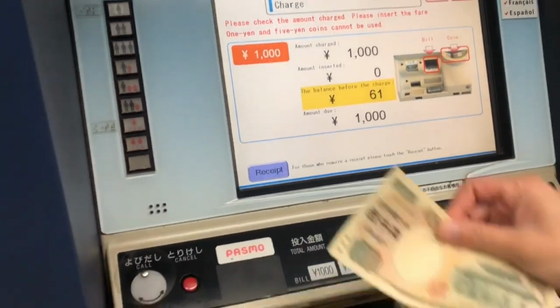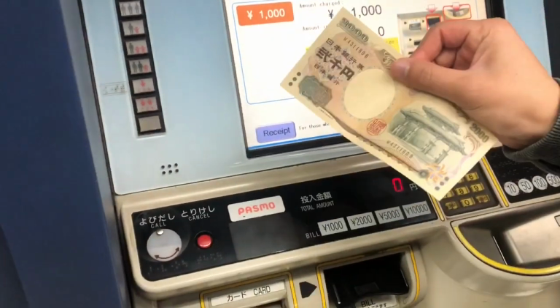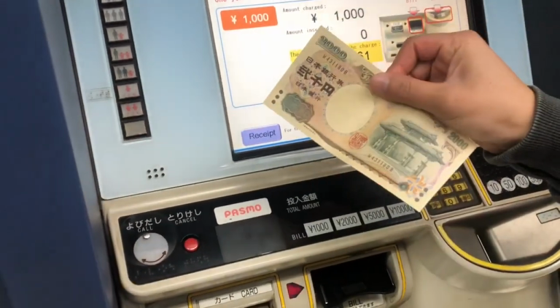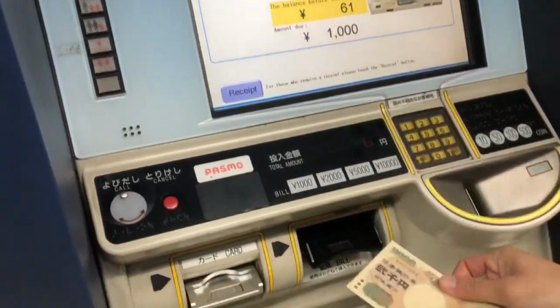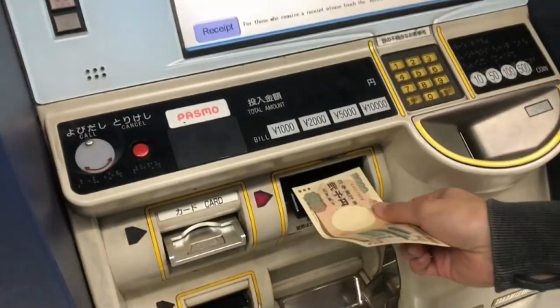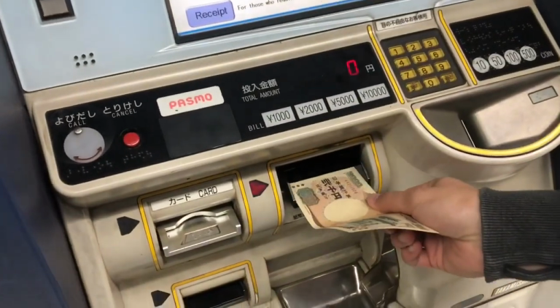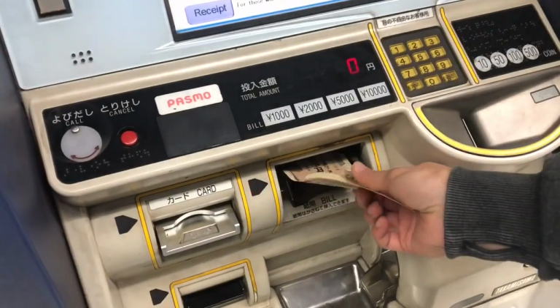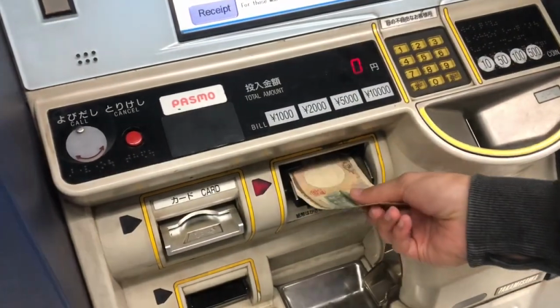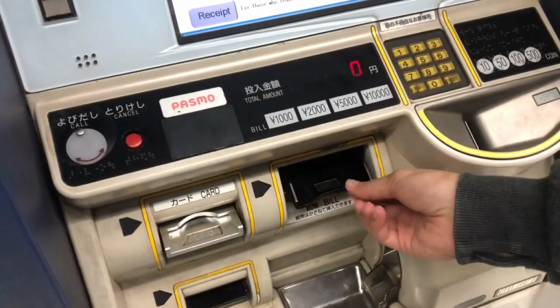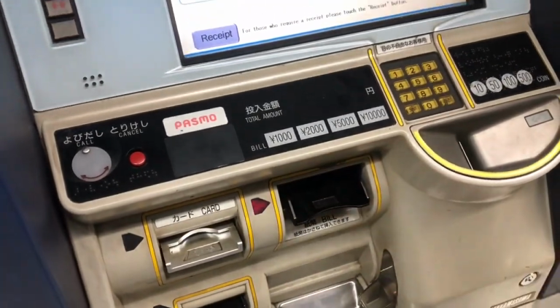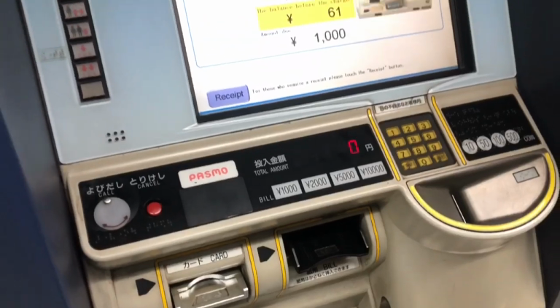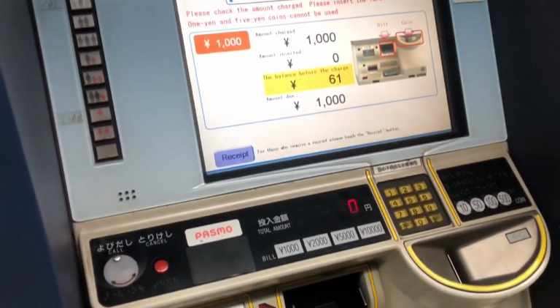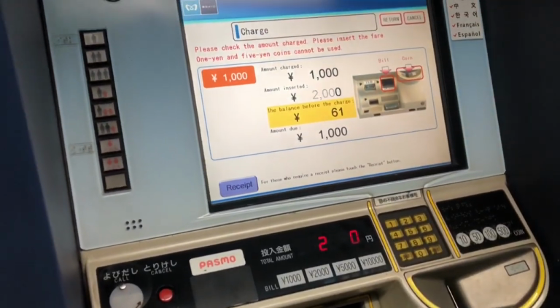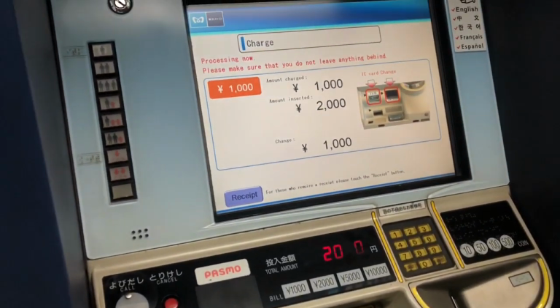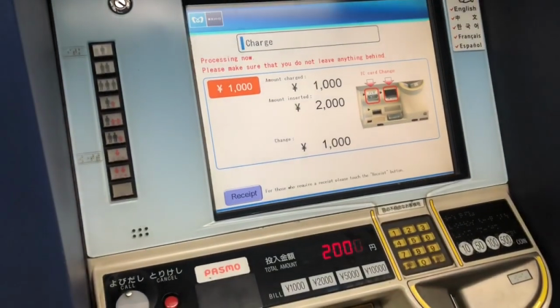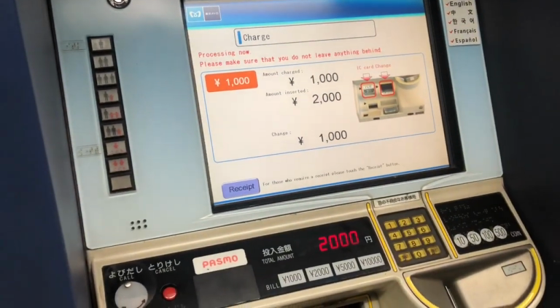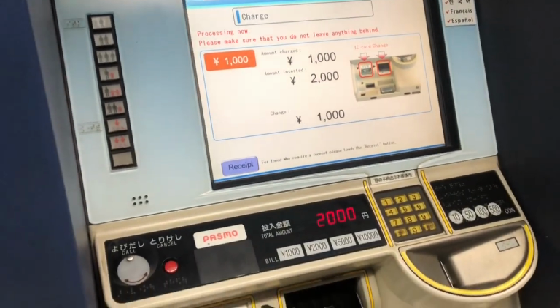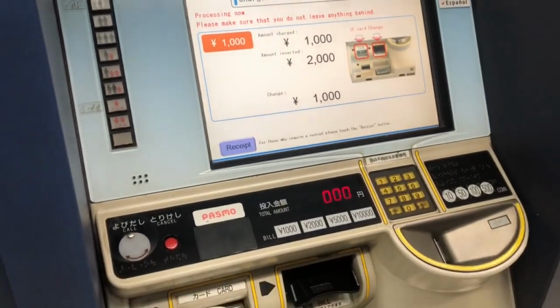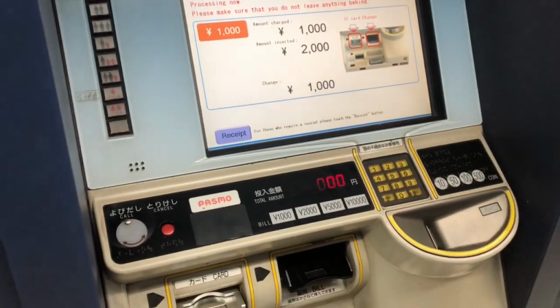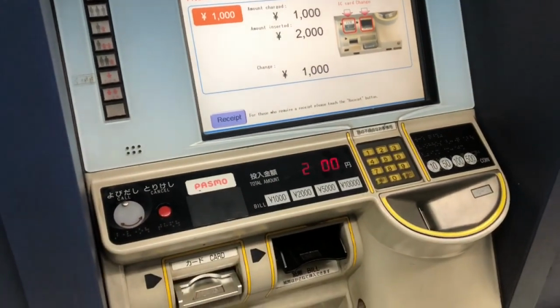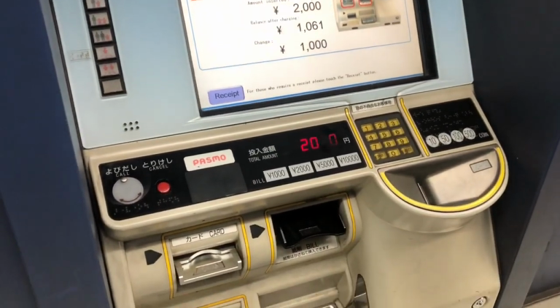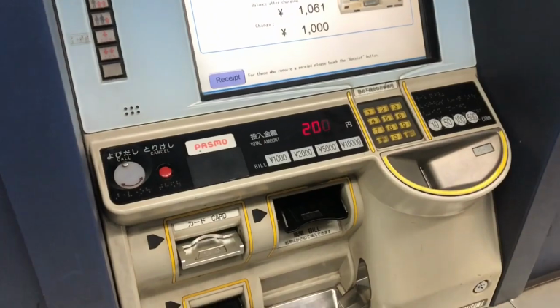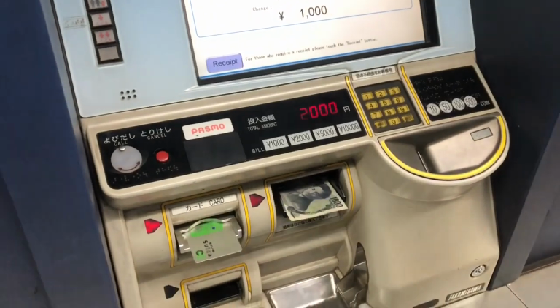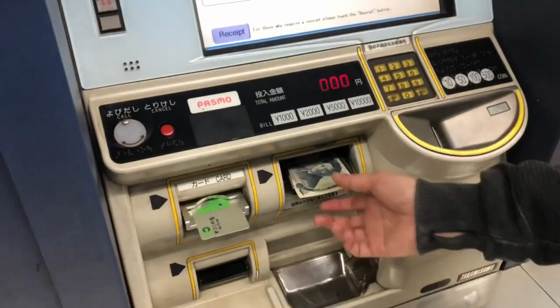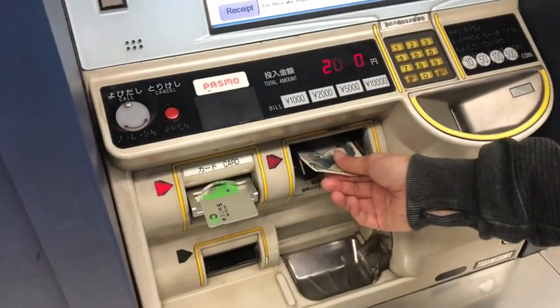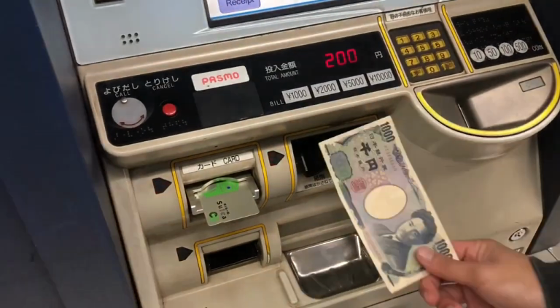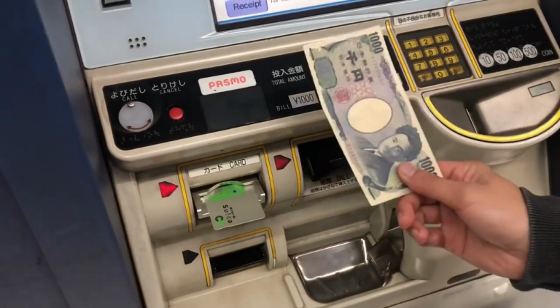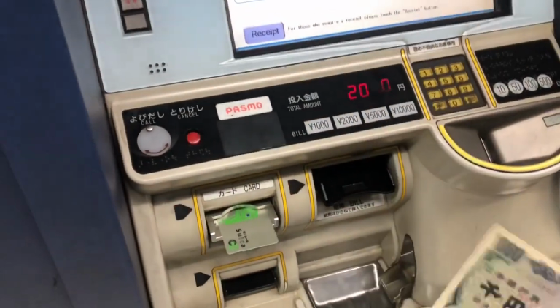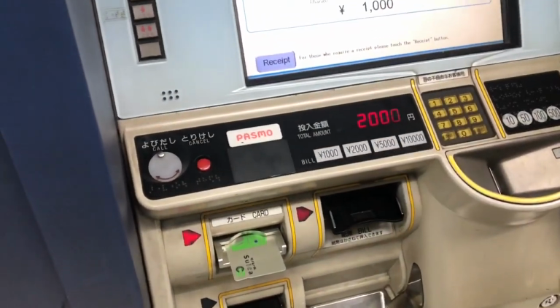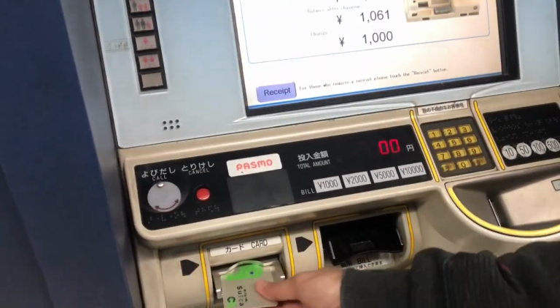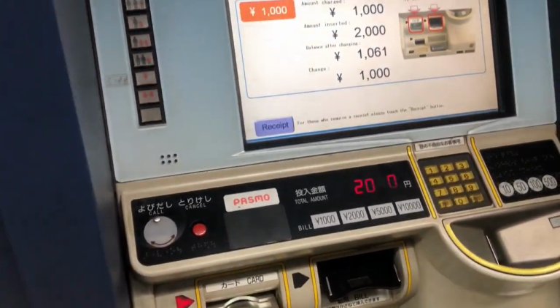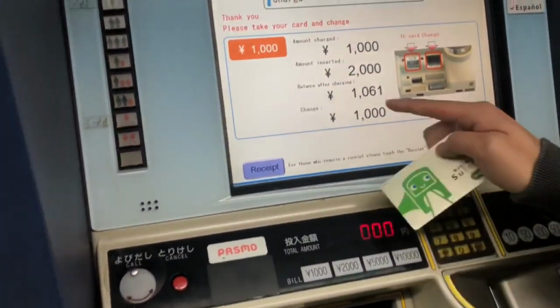and I'm going to put a ¥2,000 bill right here, with which I'm going to expect change and ¥1,000 on the card. The machine will give us back the change and the Suica card, which is very important for the trip.